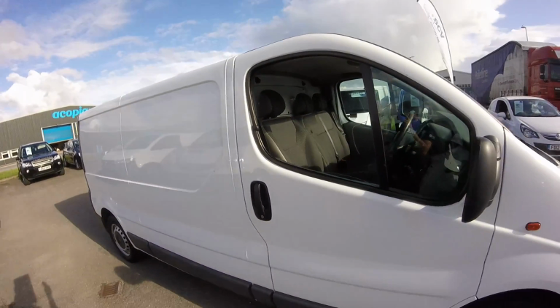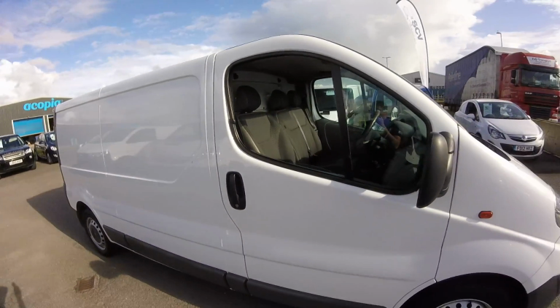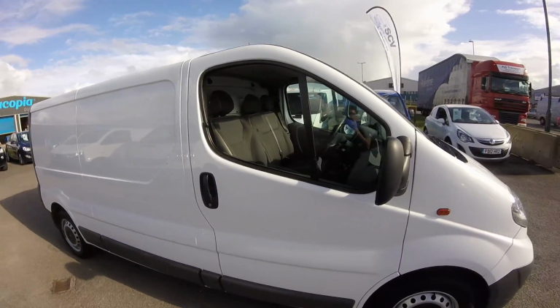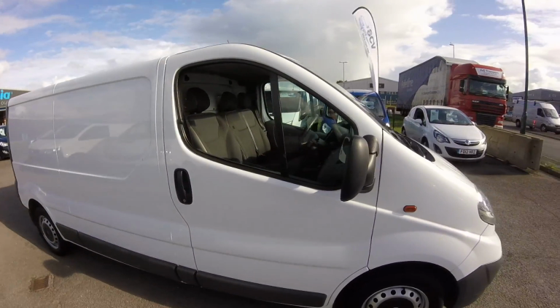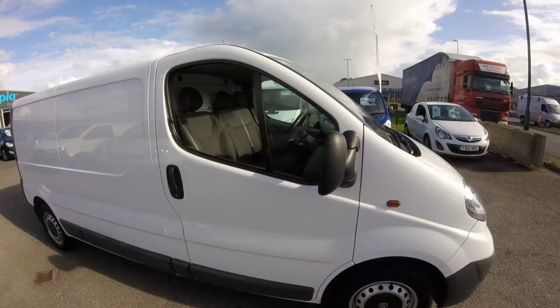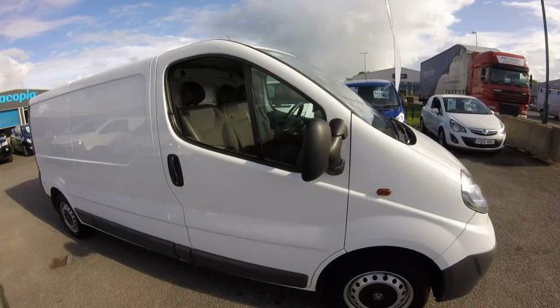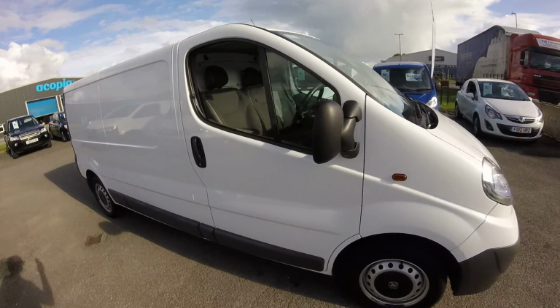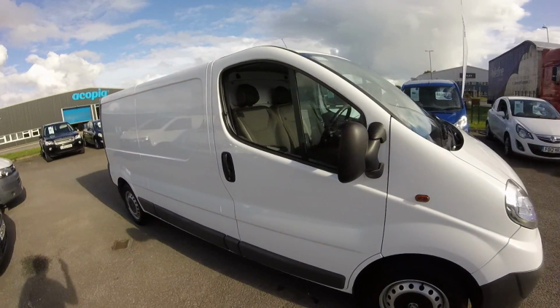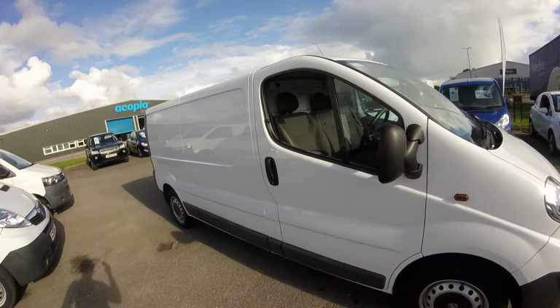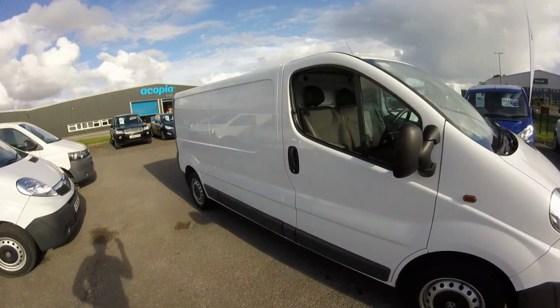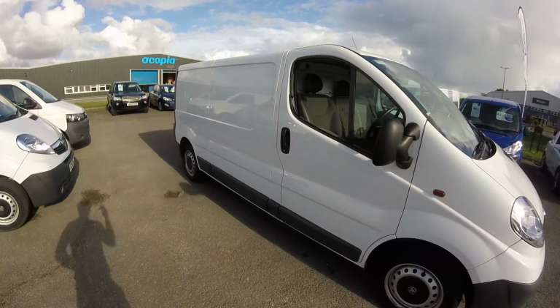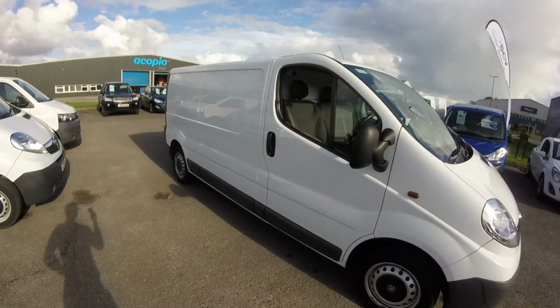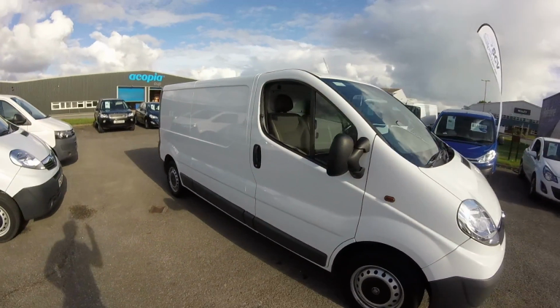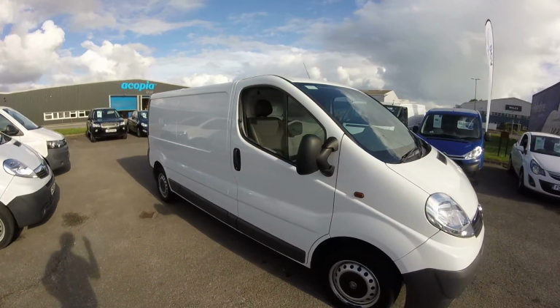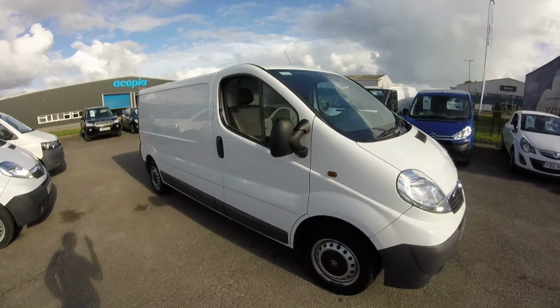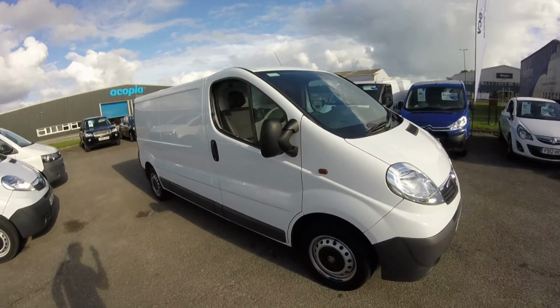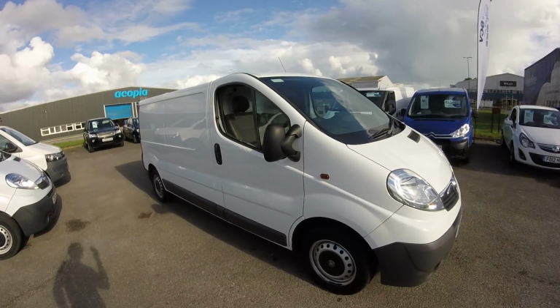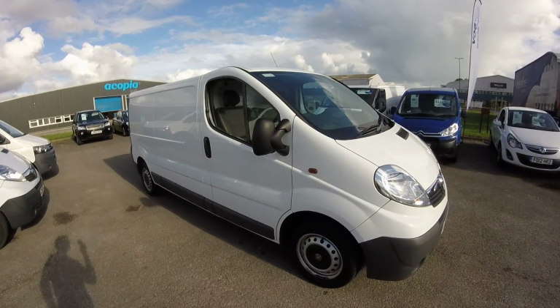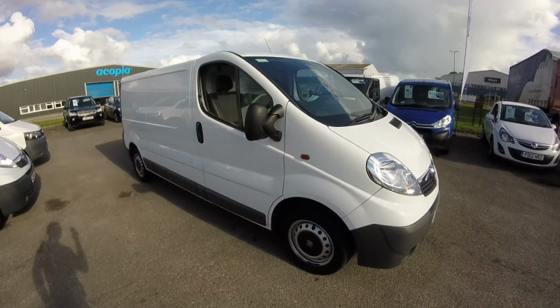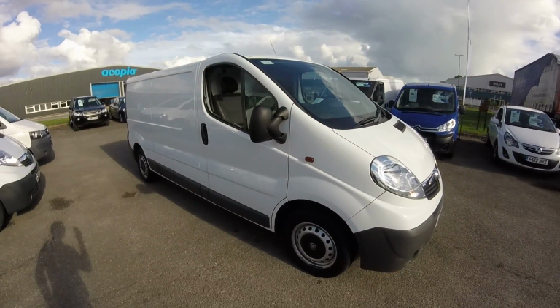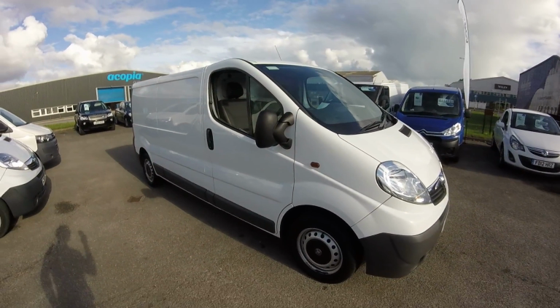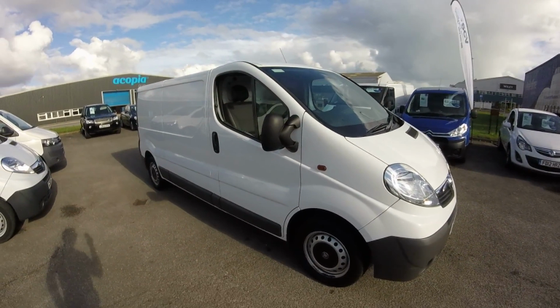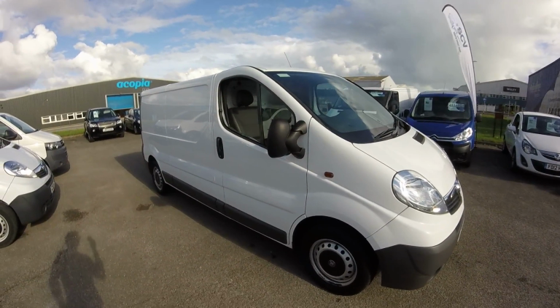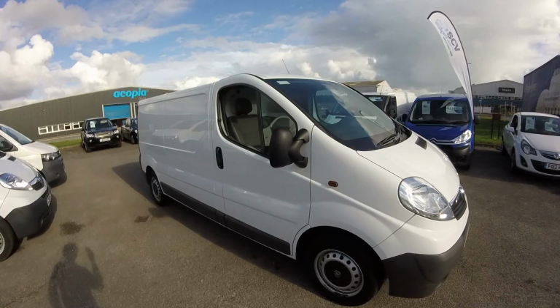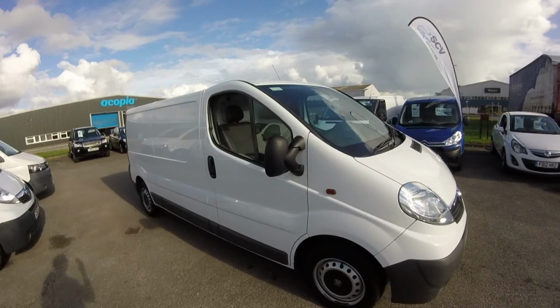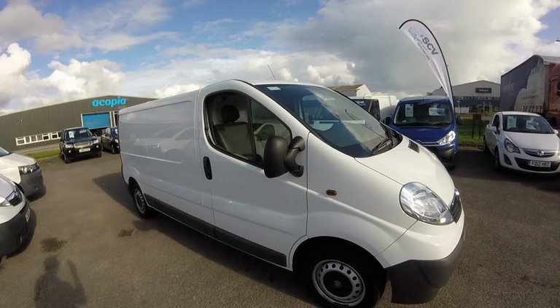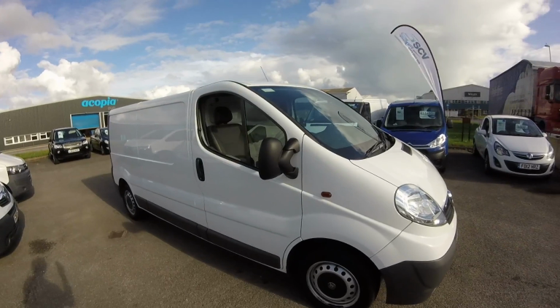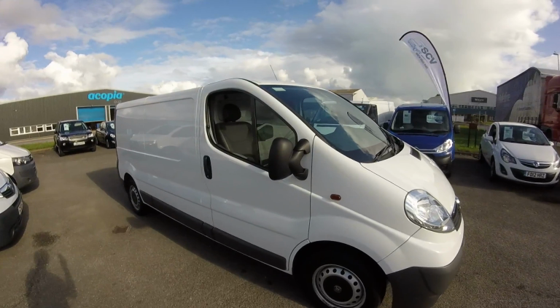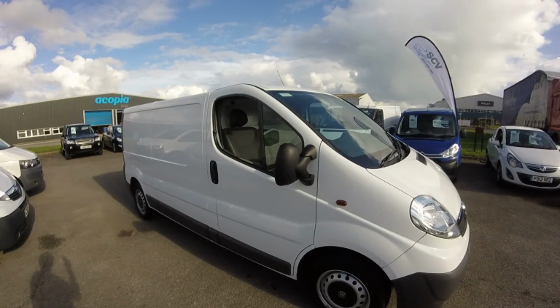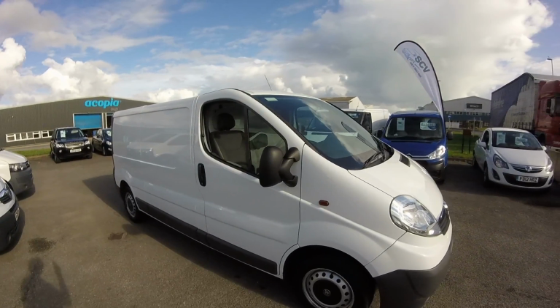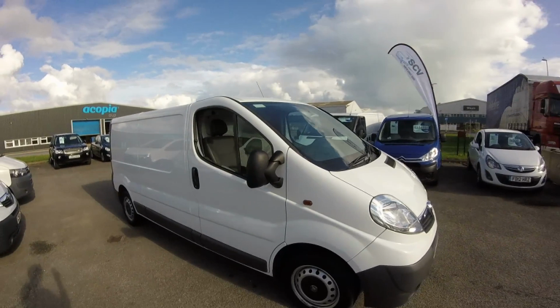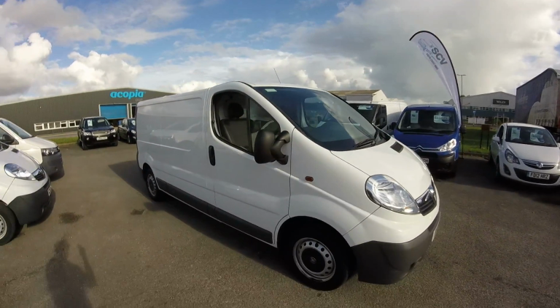If you'd like to know any more about the Vivaro, do give us a call at South Coast Vans or an email. And don't forget to like us and share us on social media.